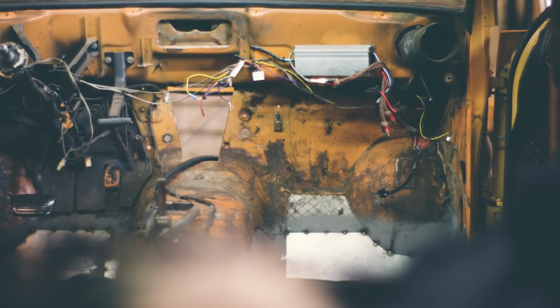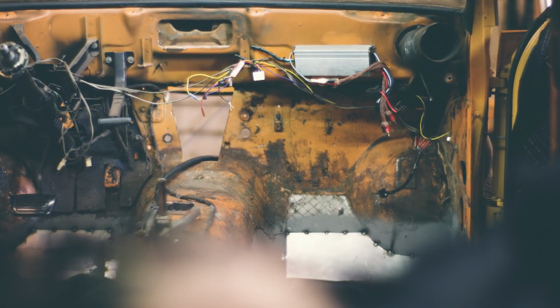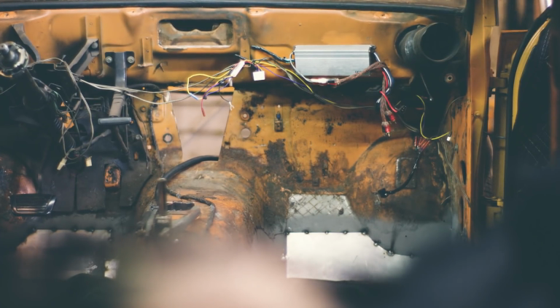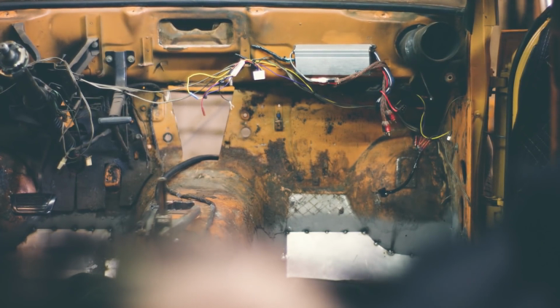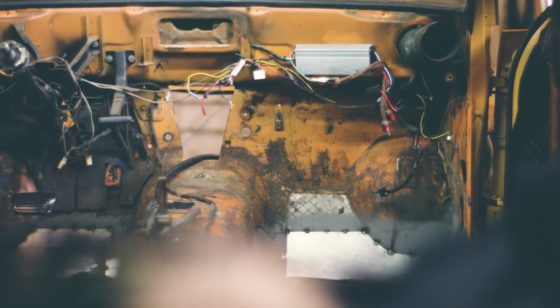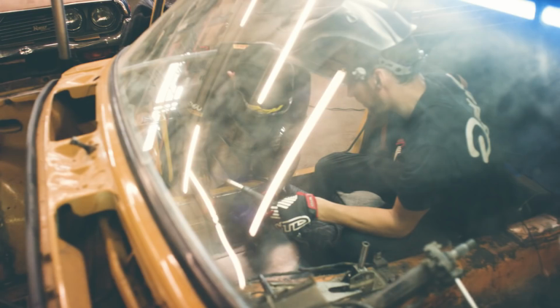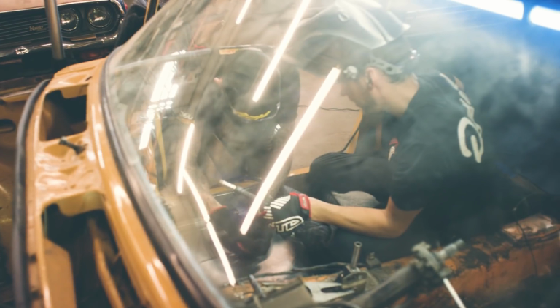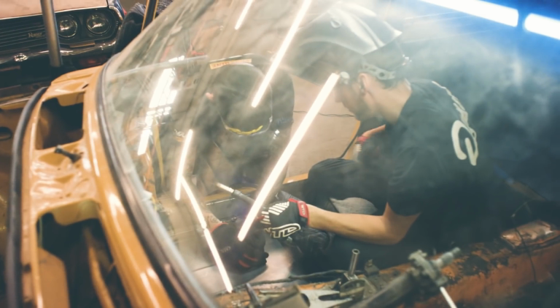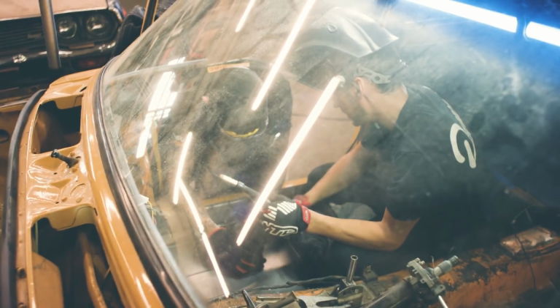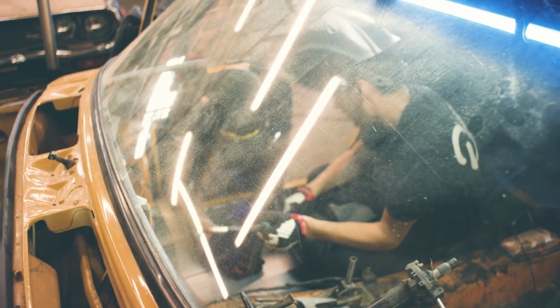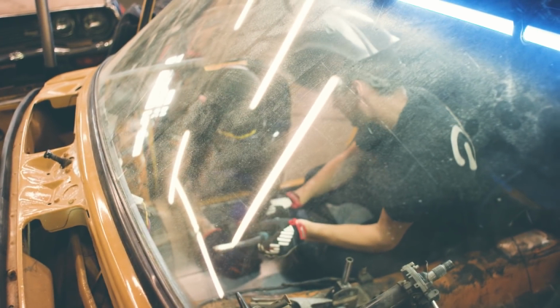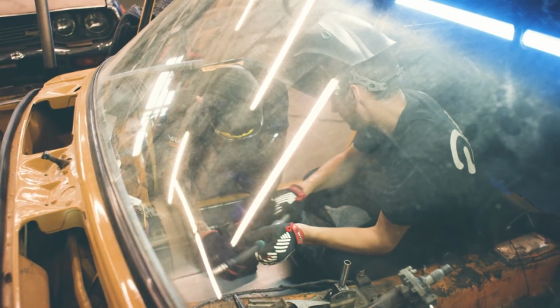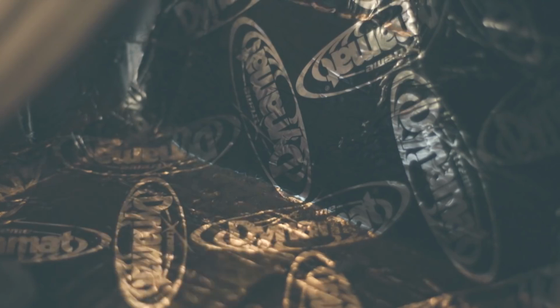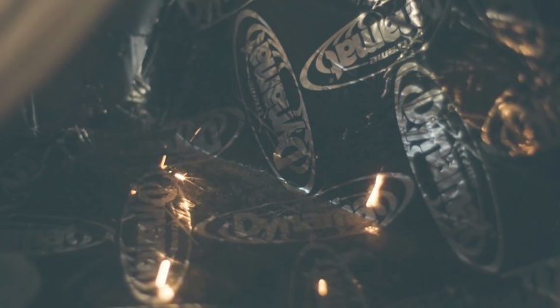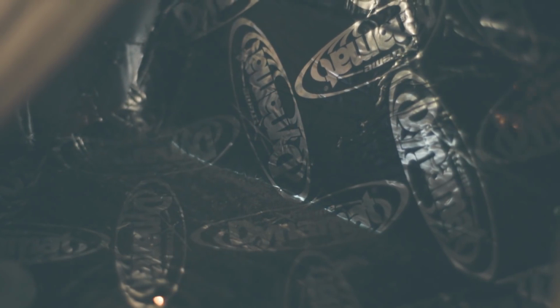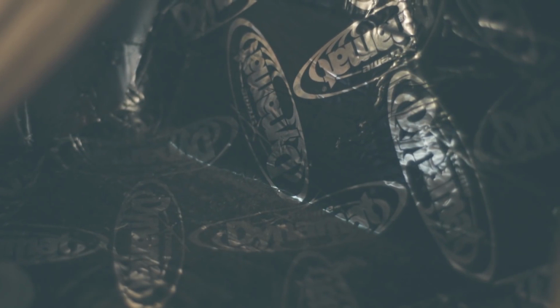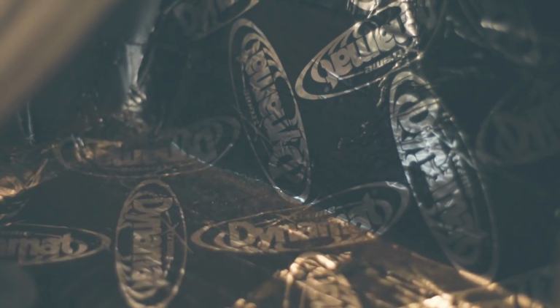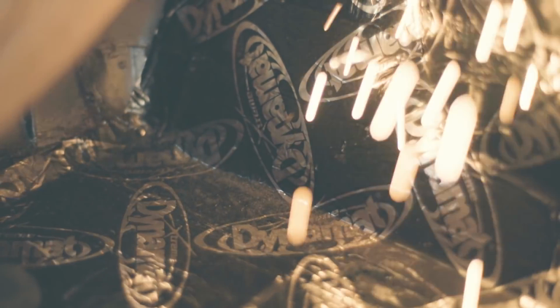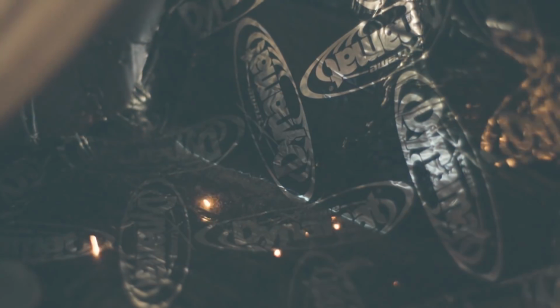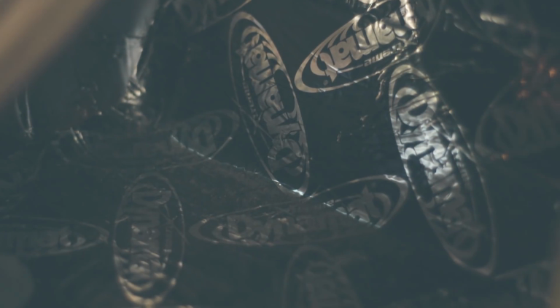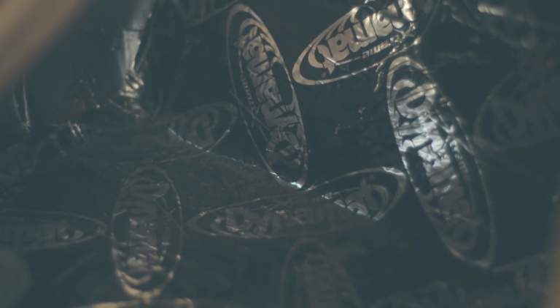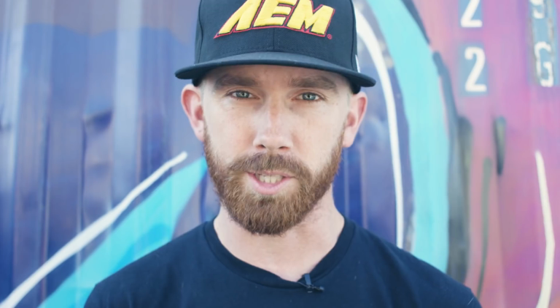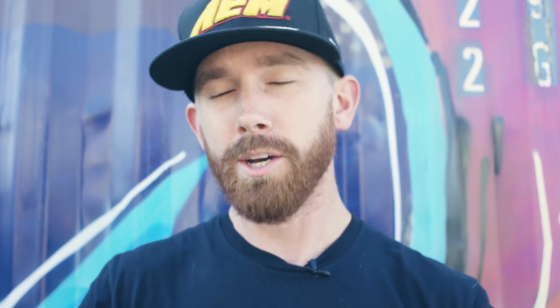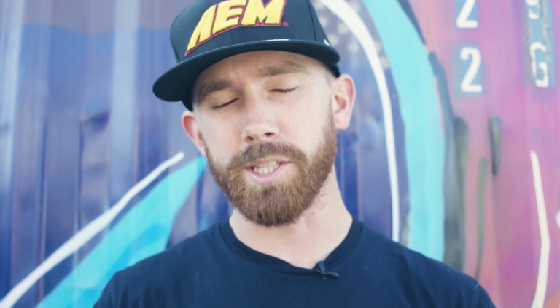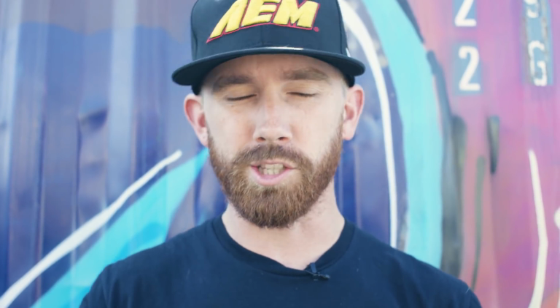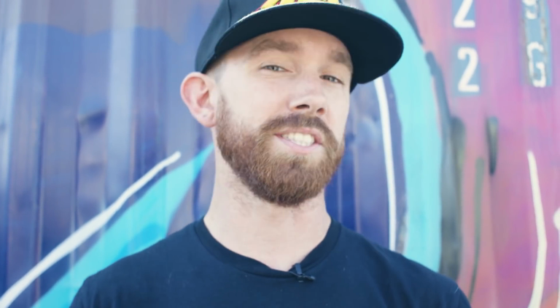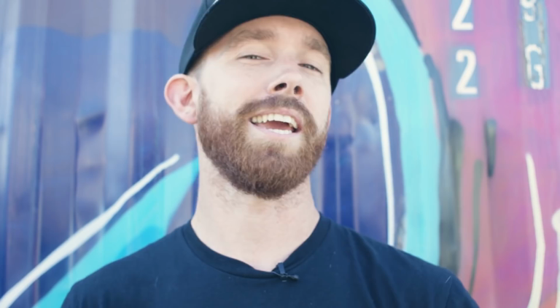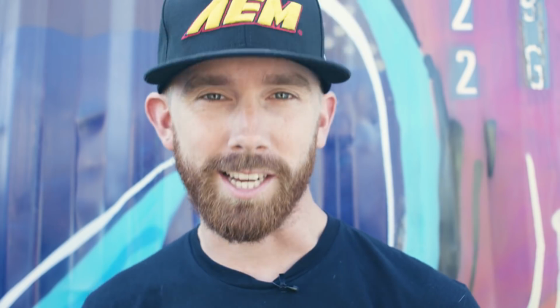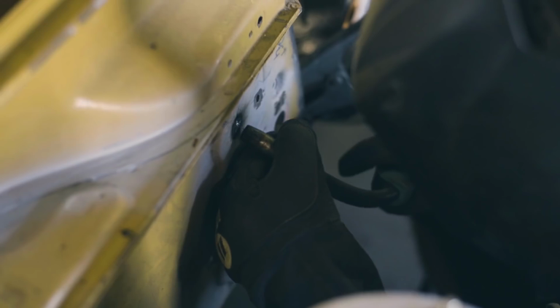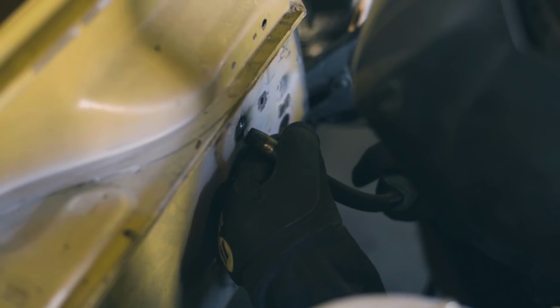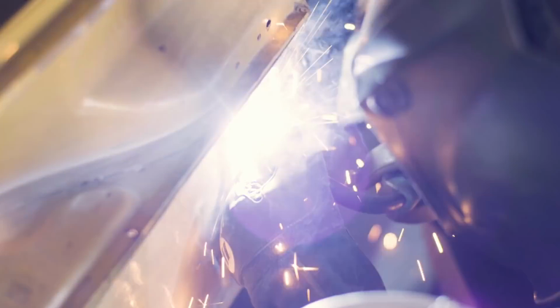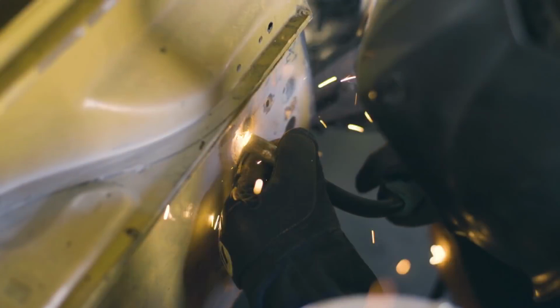We finish off the interior by gluing in the floor pans, making sure no water gets in there, and then we add a layer of Dynamat since we had to take all that stock sound deadening up — we don't want it to be too much of a tin can inside the car when we're driving around the street.